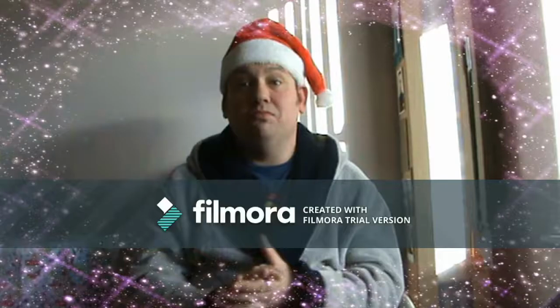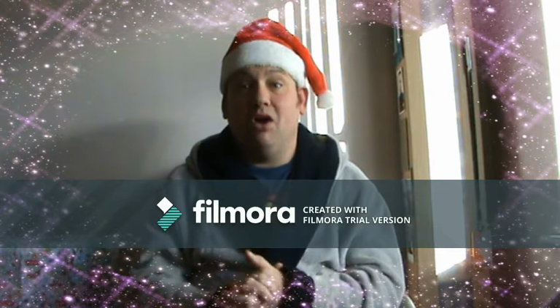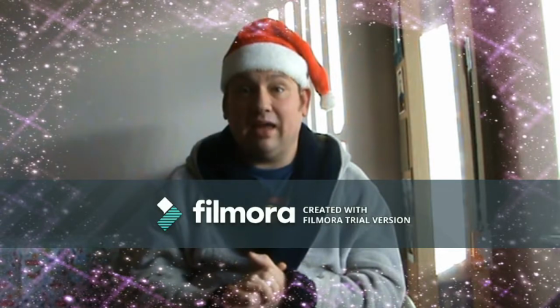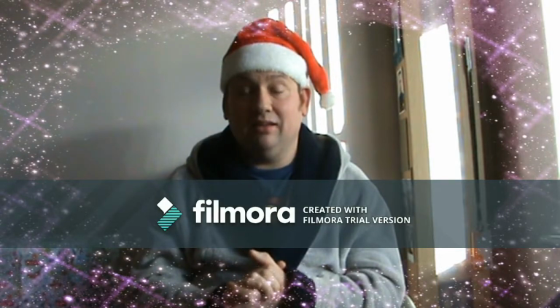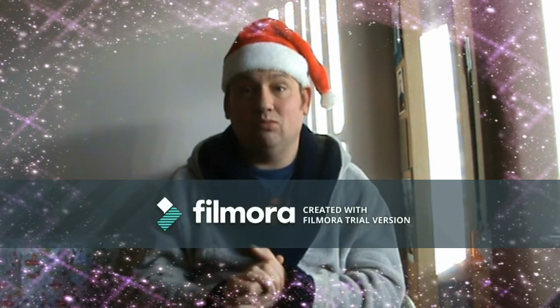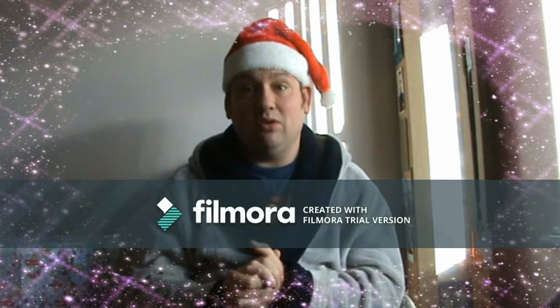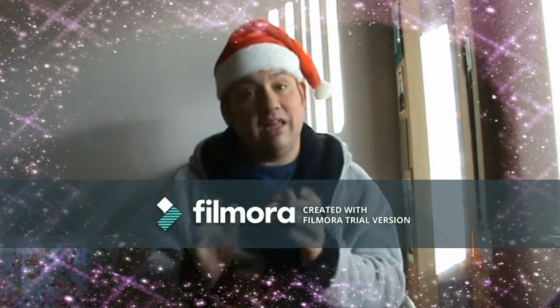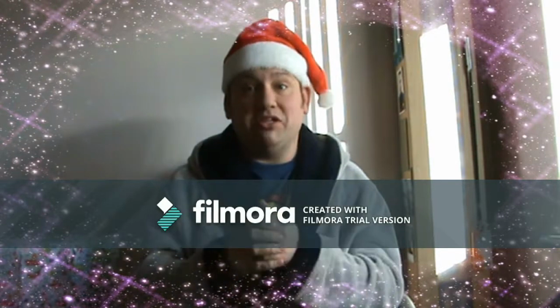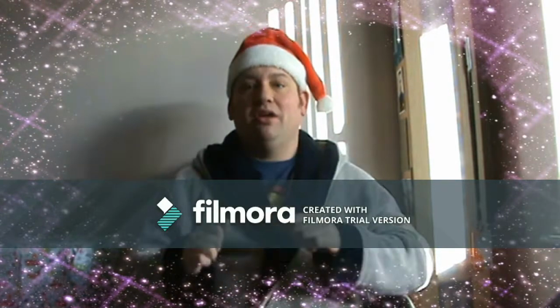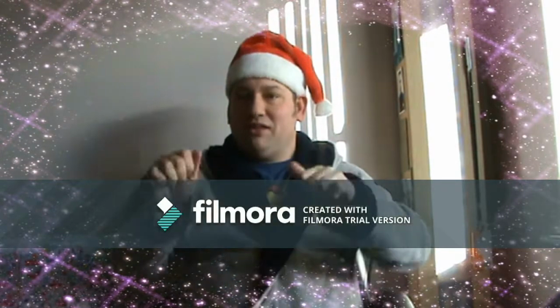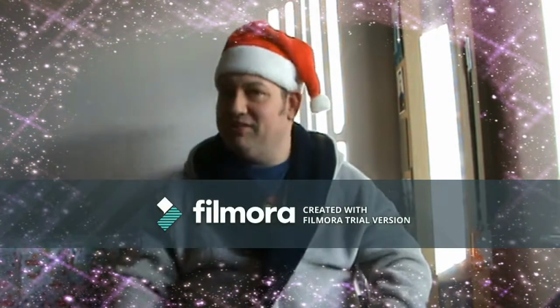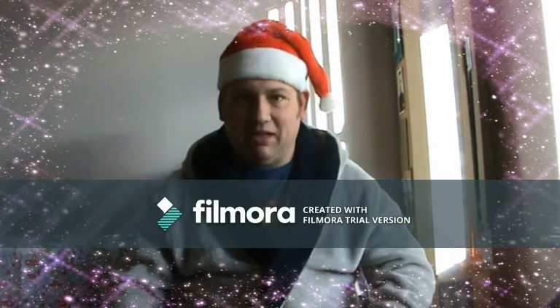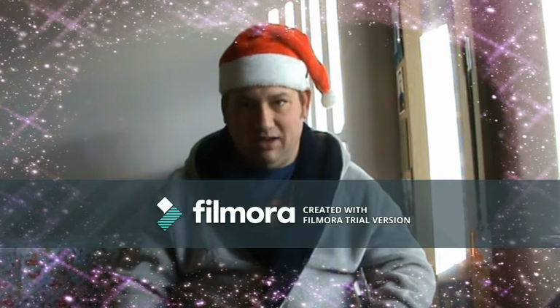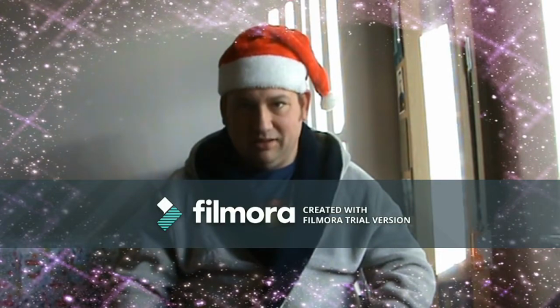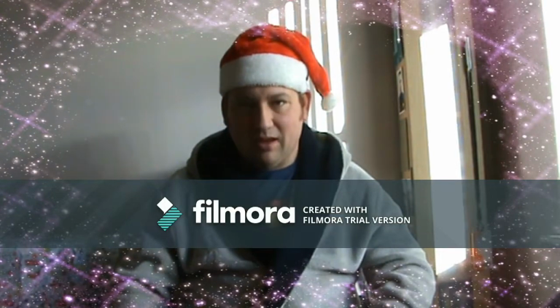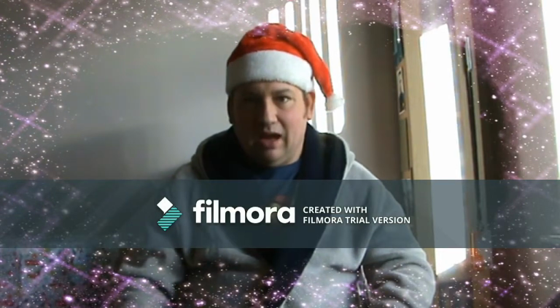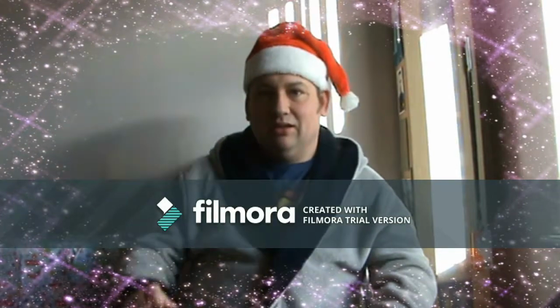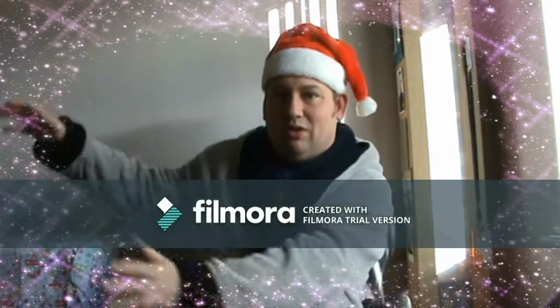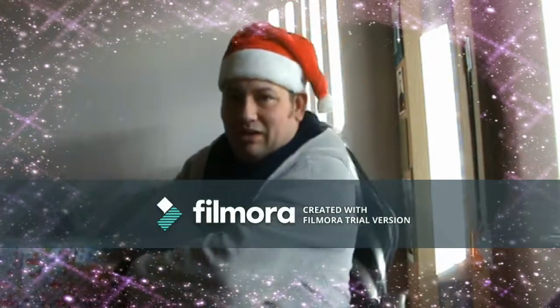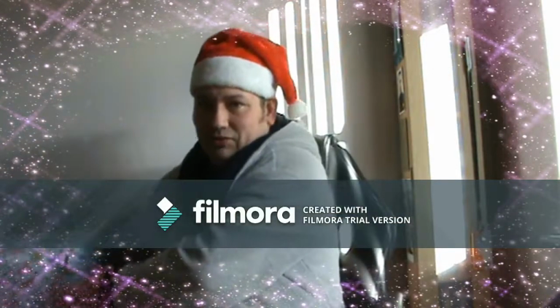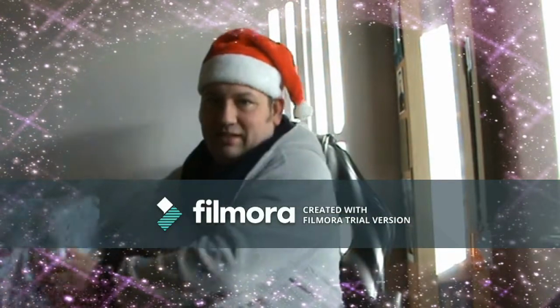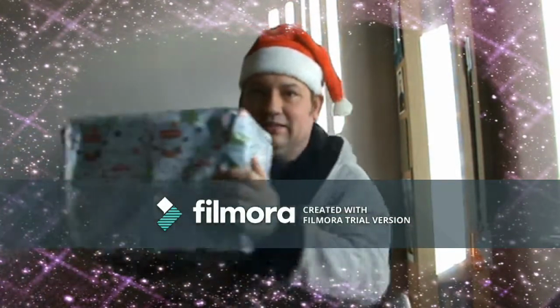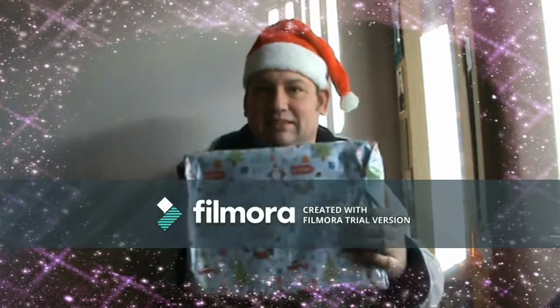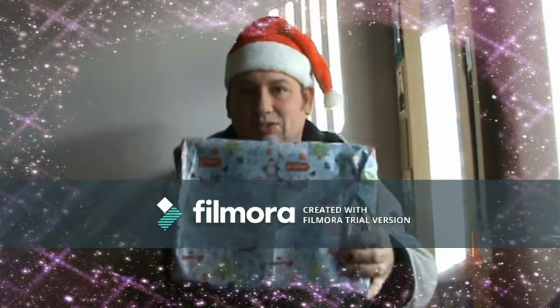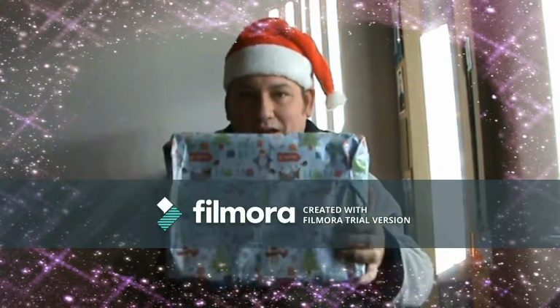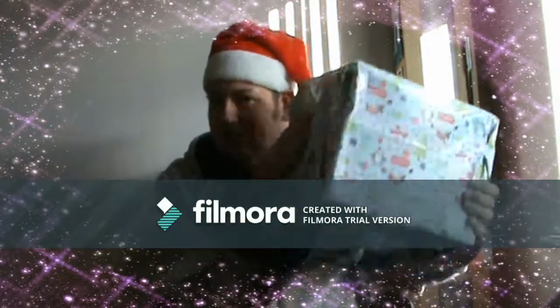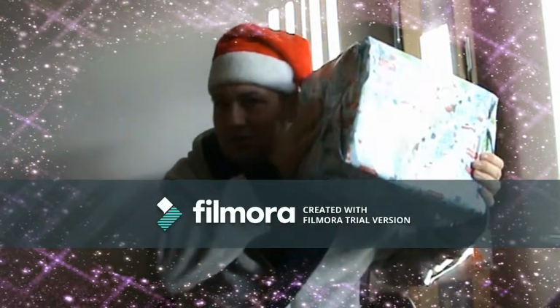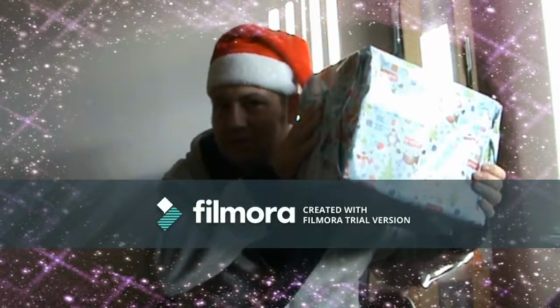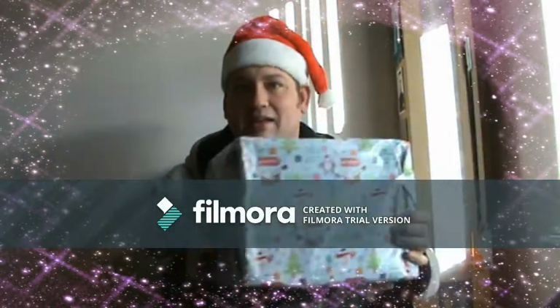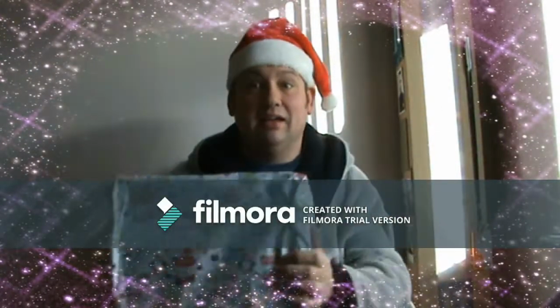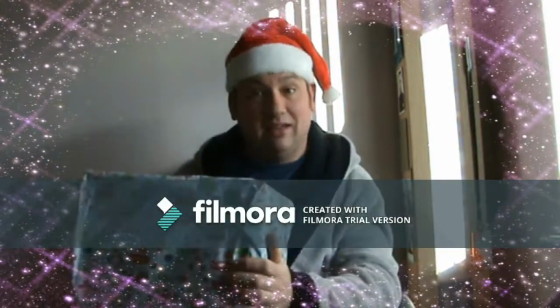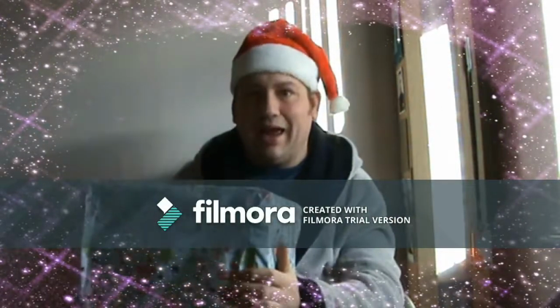Good morning guys, welcome to a very special Christmas Phil's Pick and Mix video. We have got a parcel from Santa to unlock — what goodies could be inside? Let's see right now.